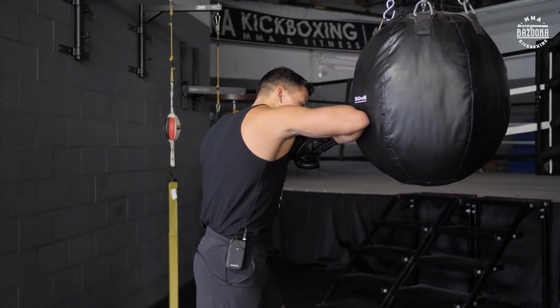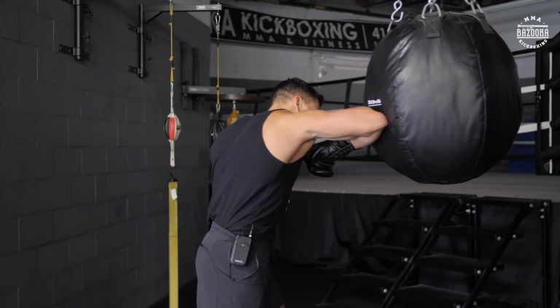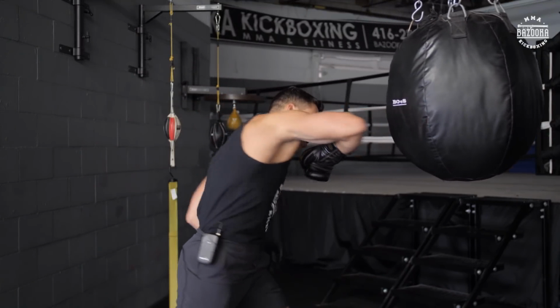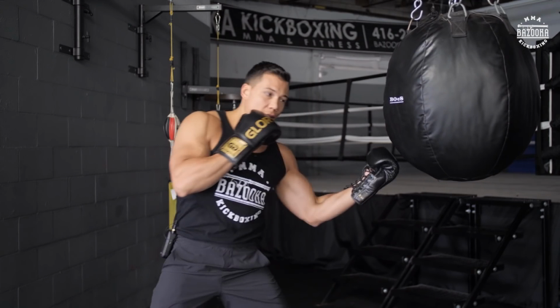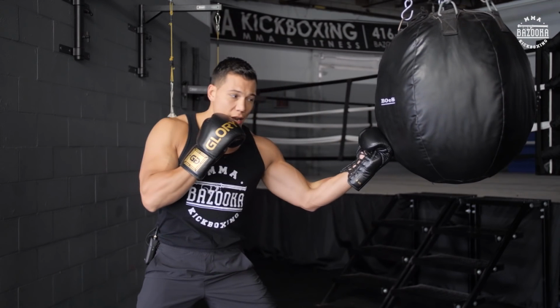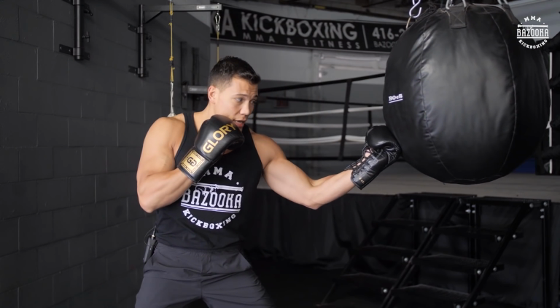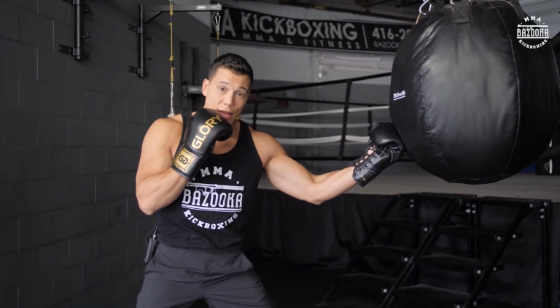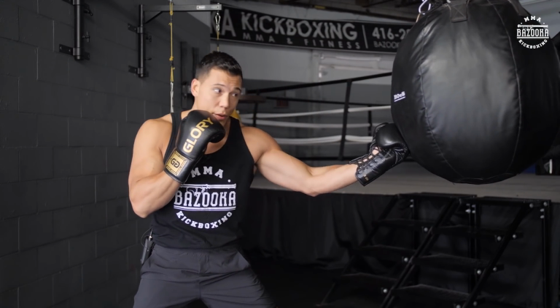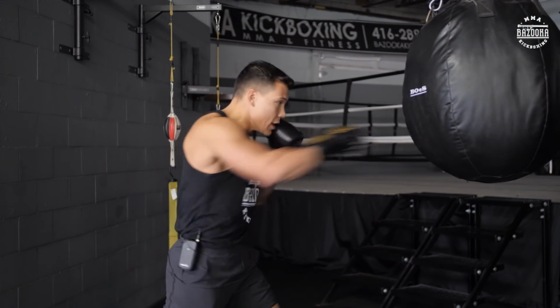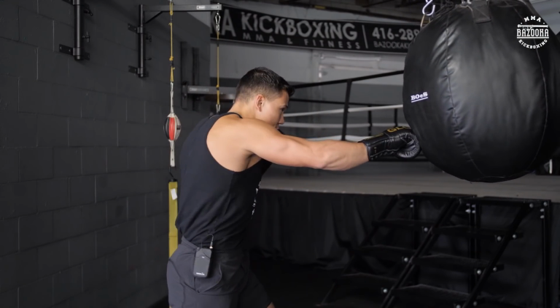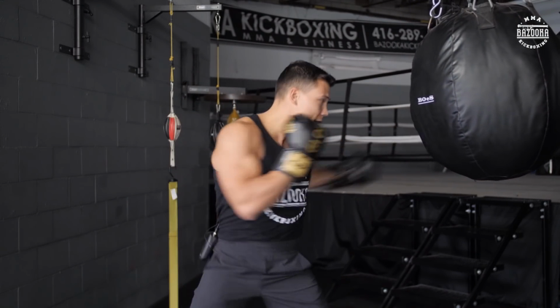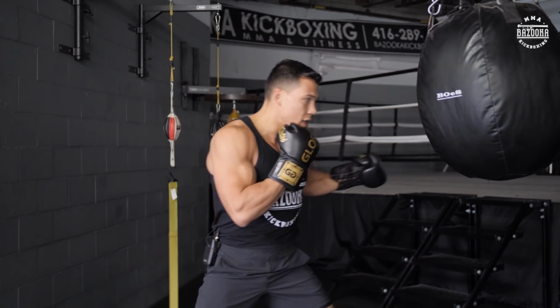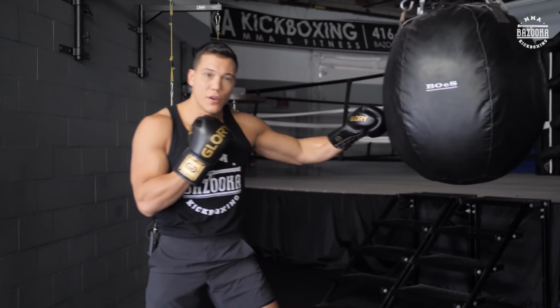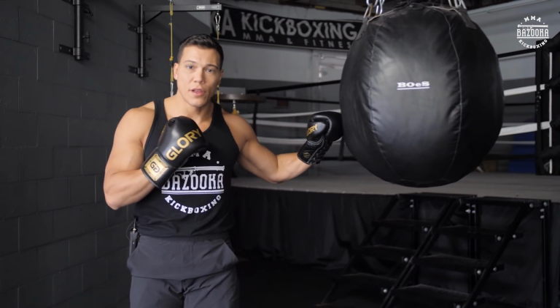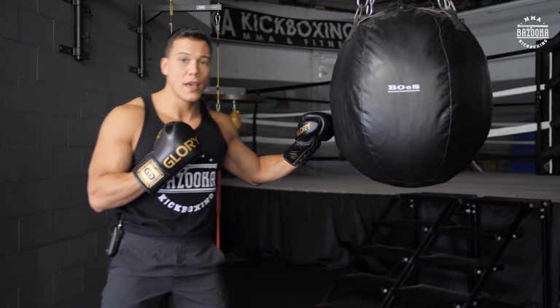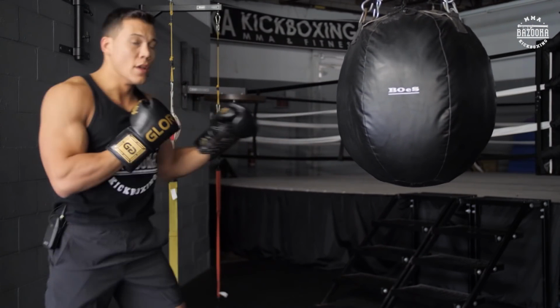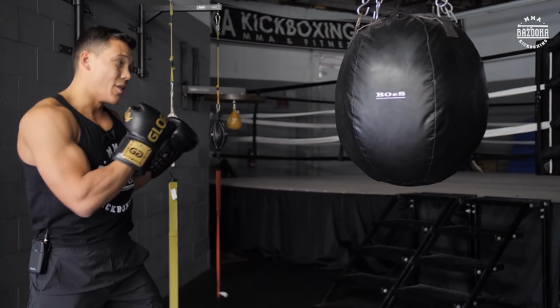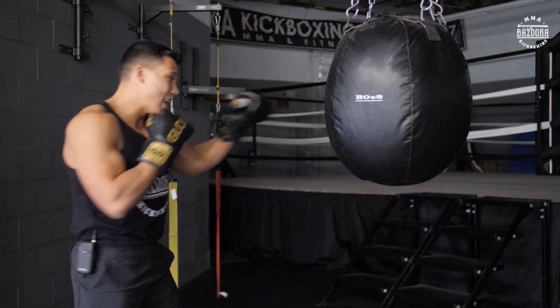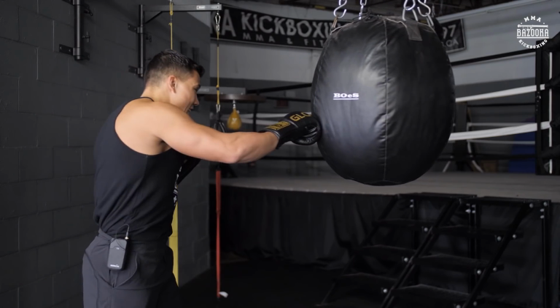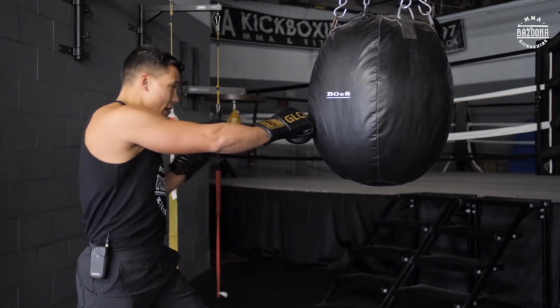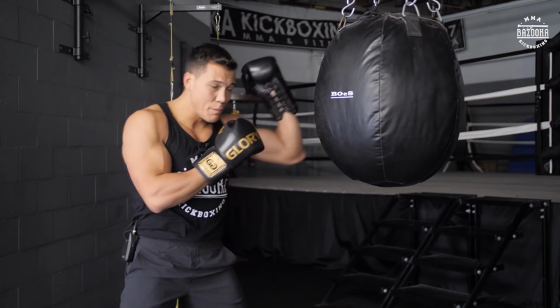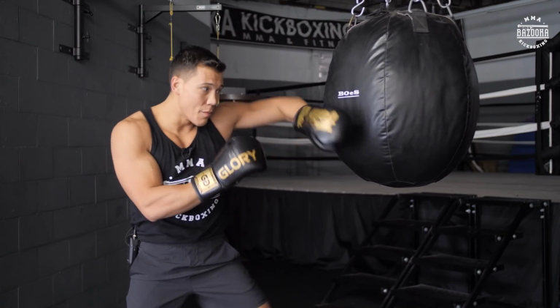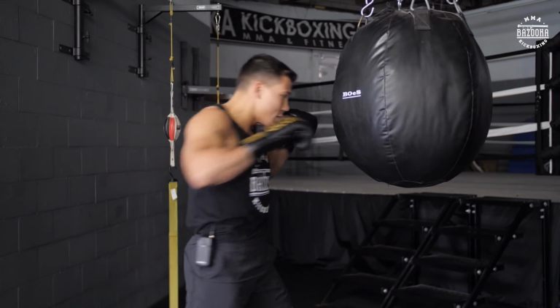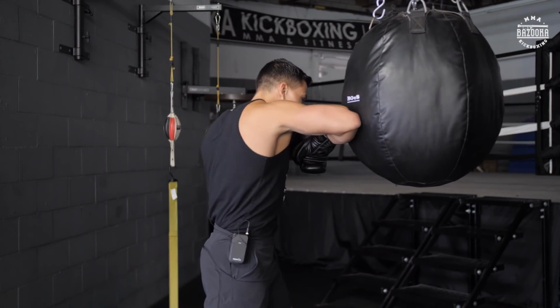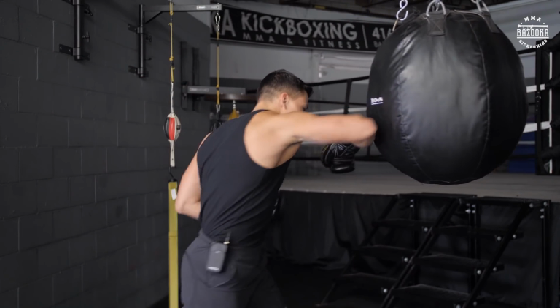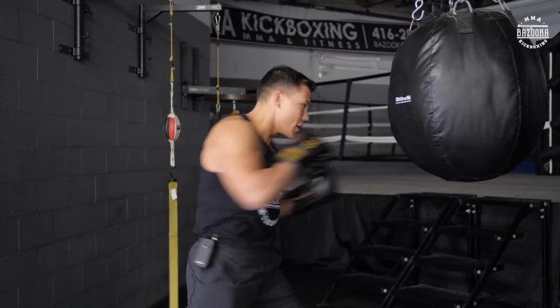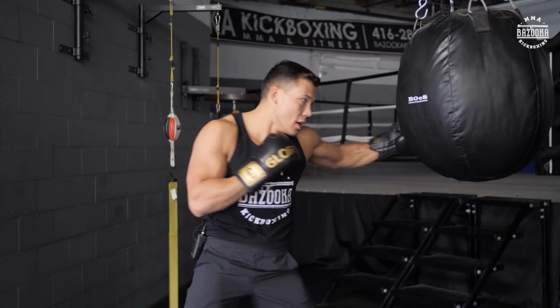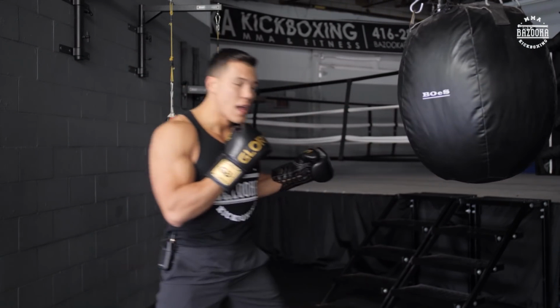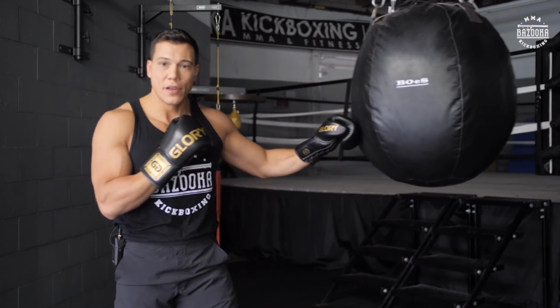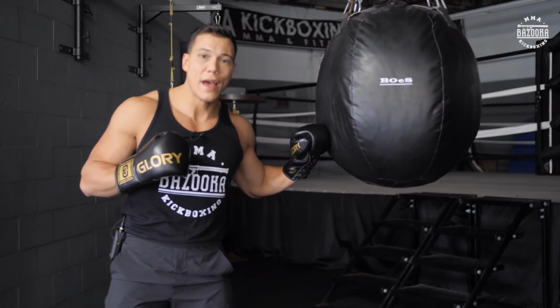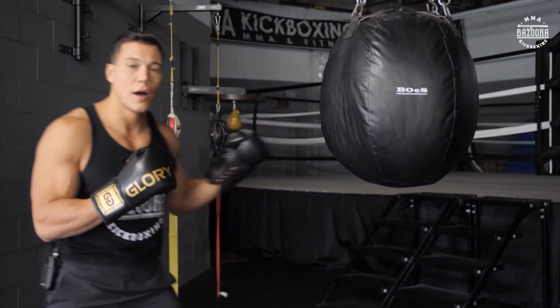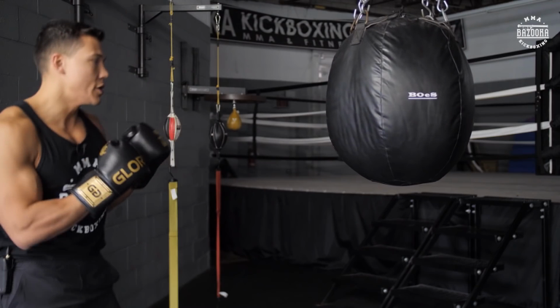From the right elbow, I've got a nice left uppercut, straight right, left hook for the knockout. So I get in safely, bang him up with some elbows, then from here I finish with my hand combination.